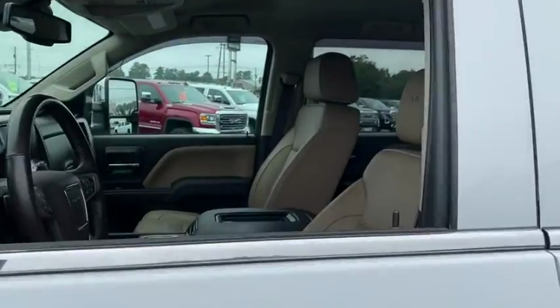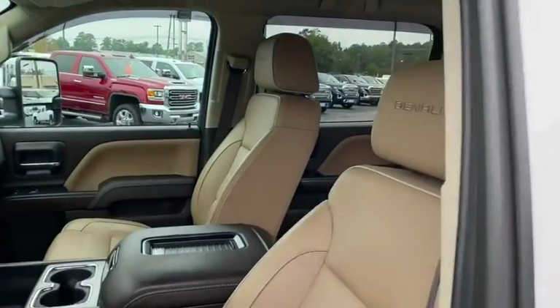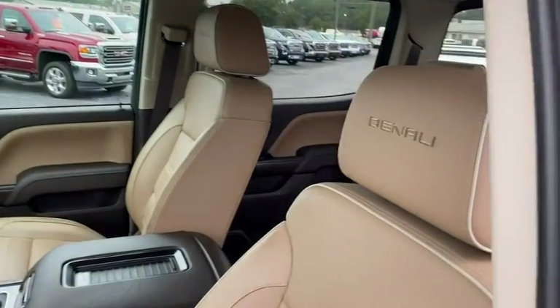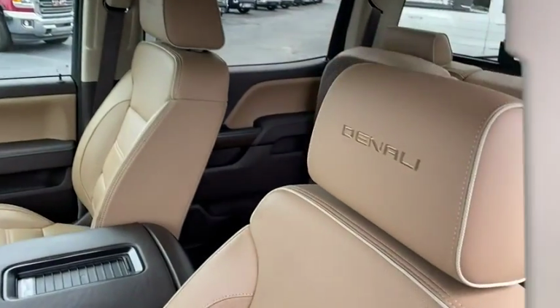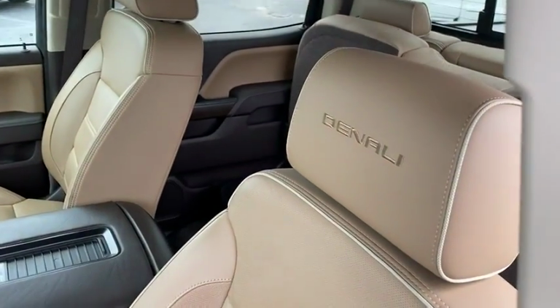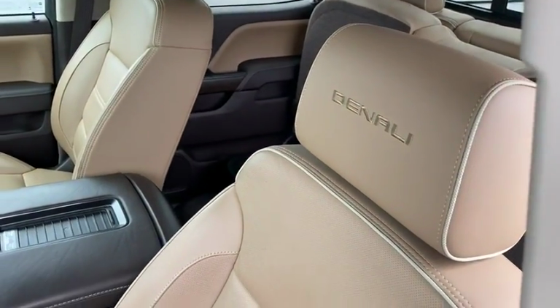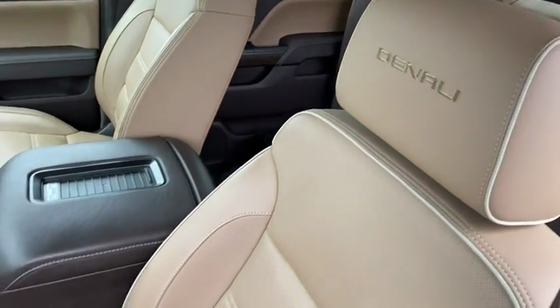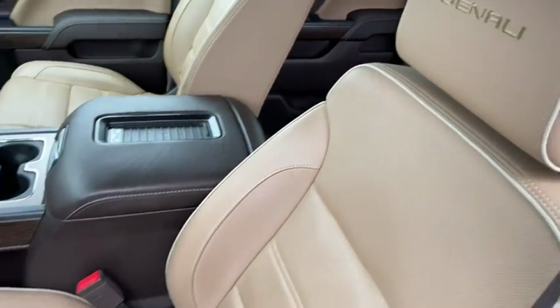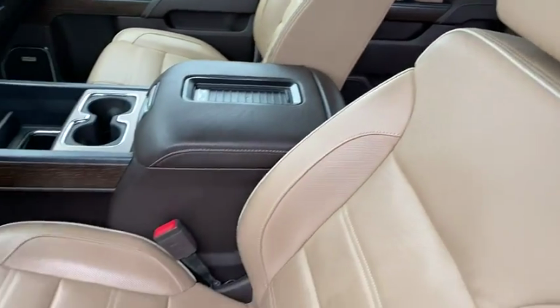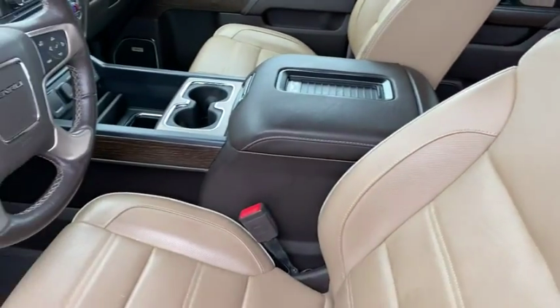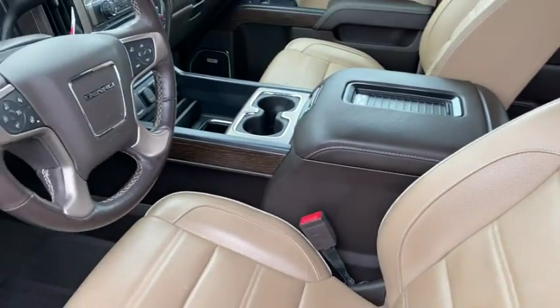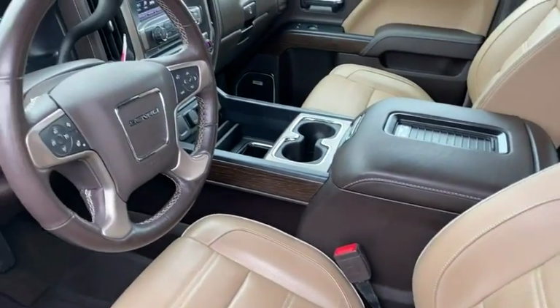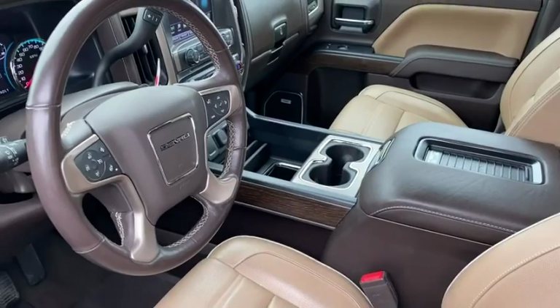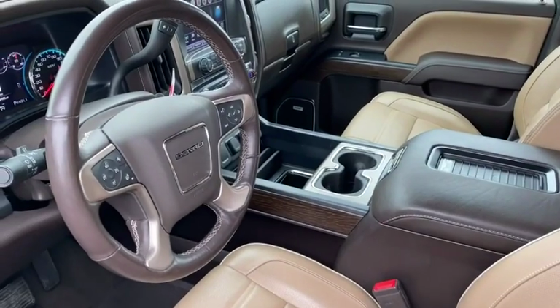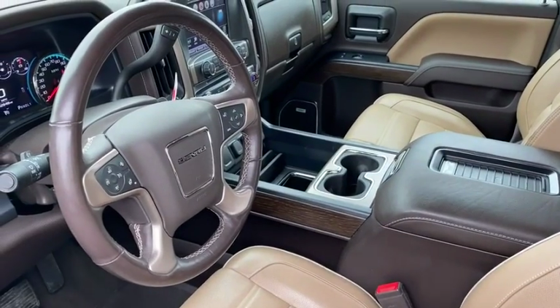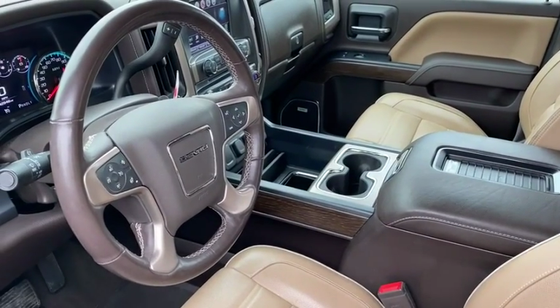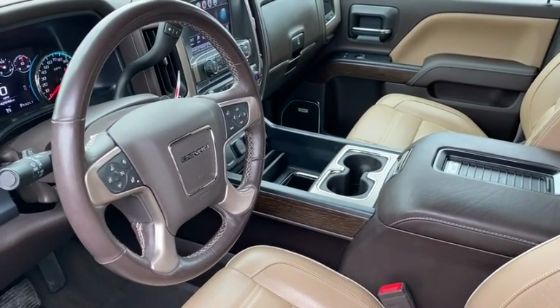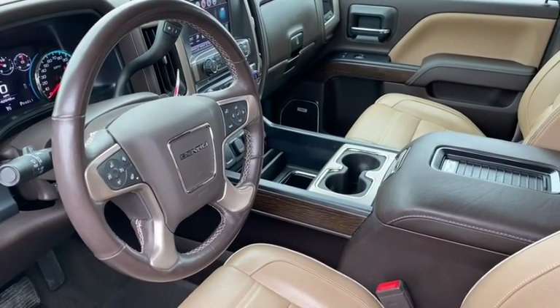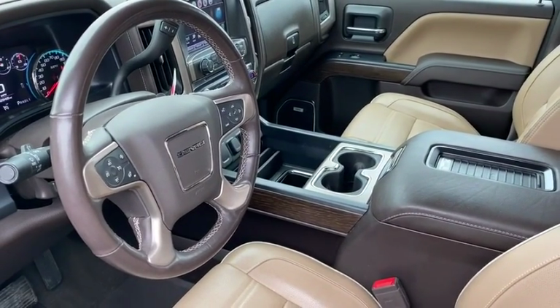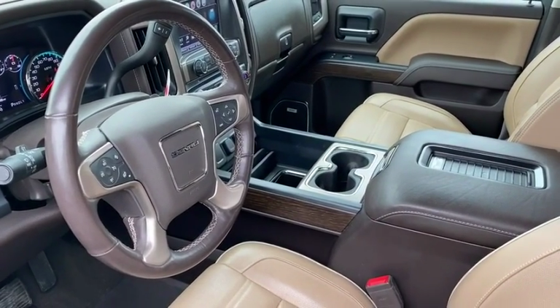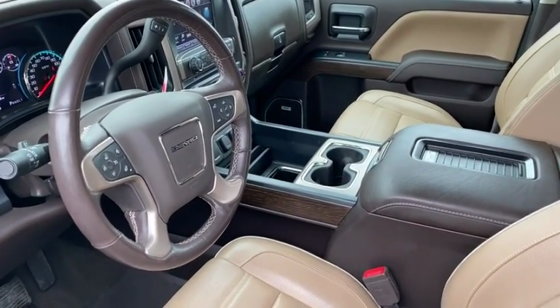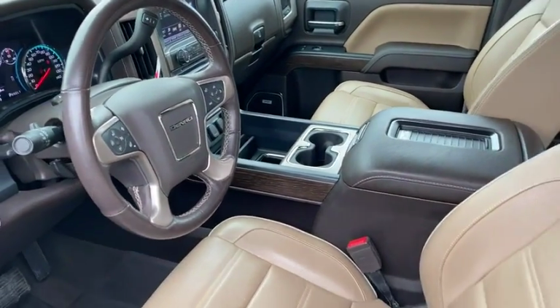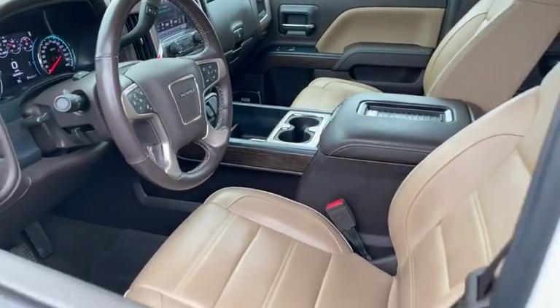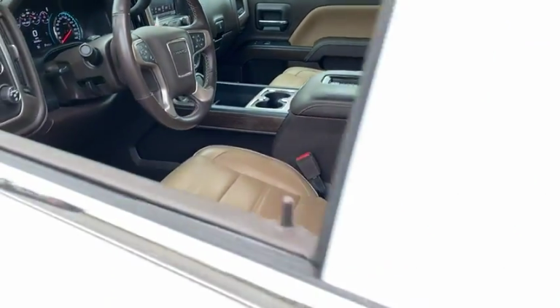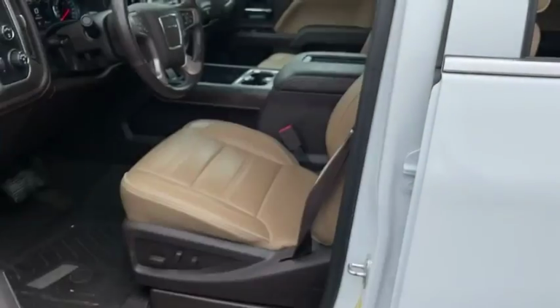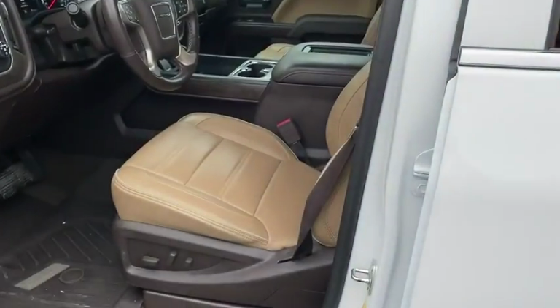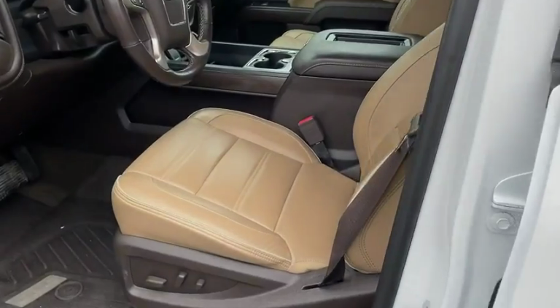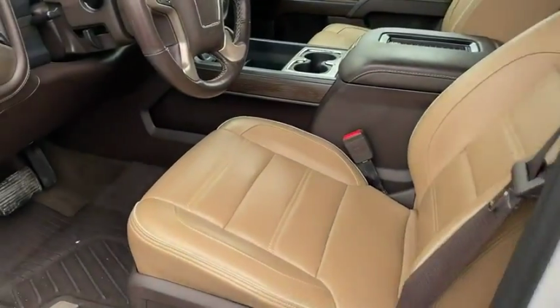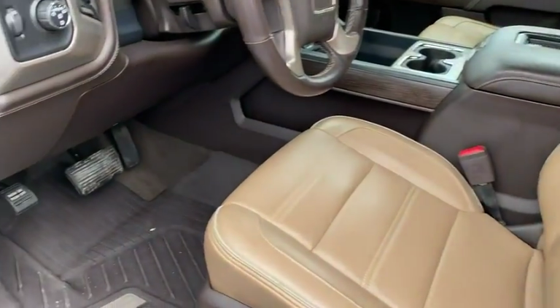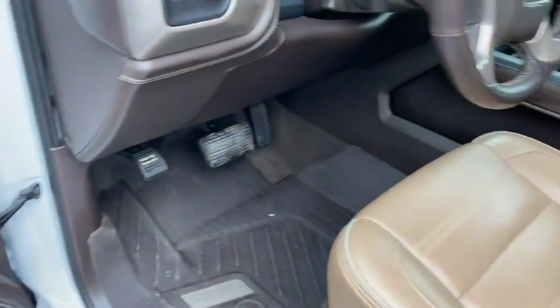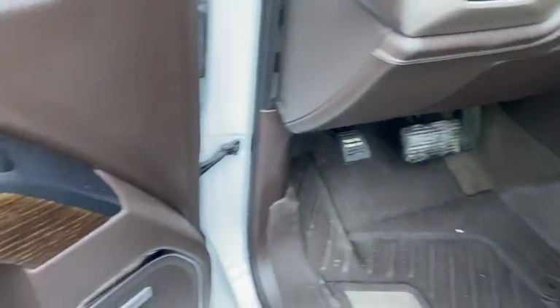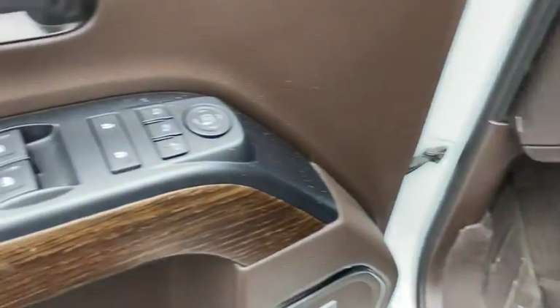Here are some of this vehicle's great options: remote engine start, power passenger seat, traction control, steering wheel audio controls, navigation system, dual airbags, power steering, and floor mats.